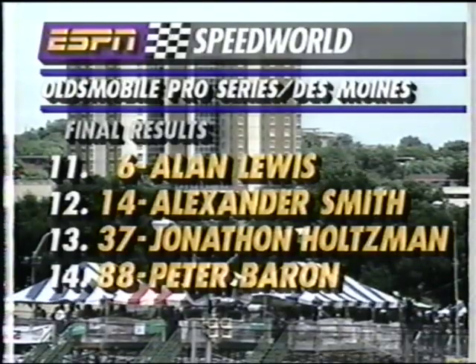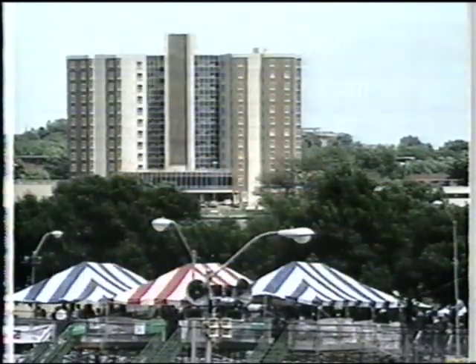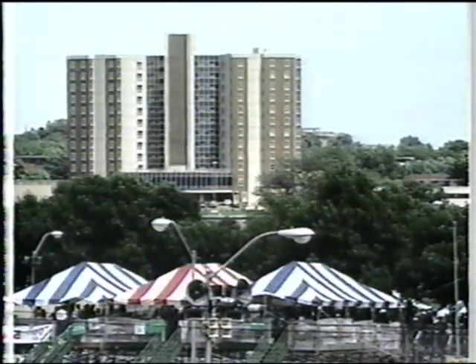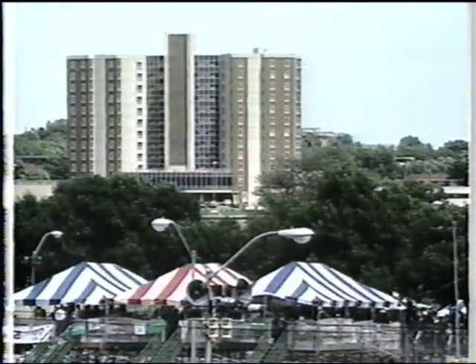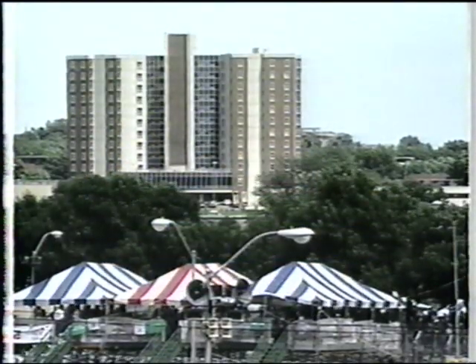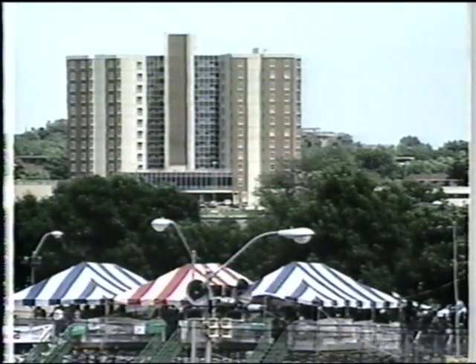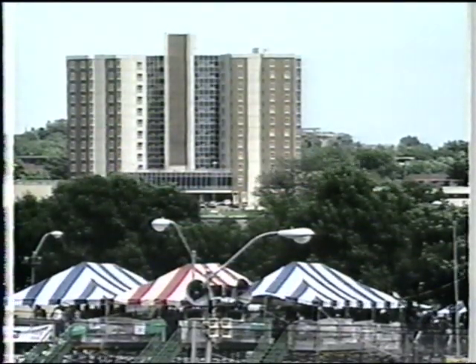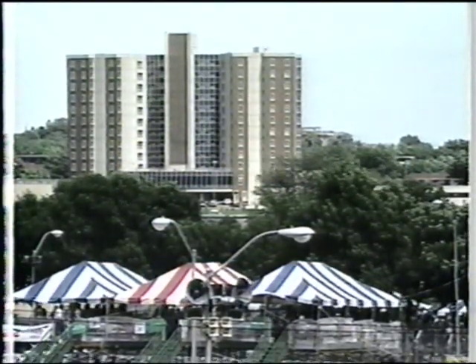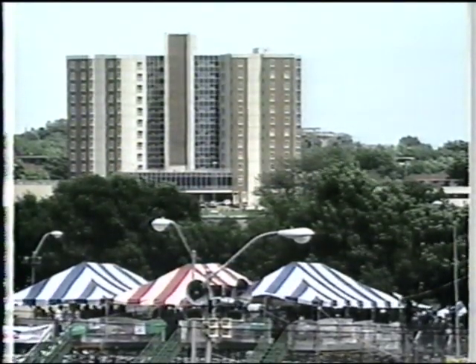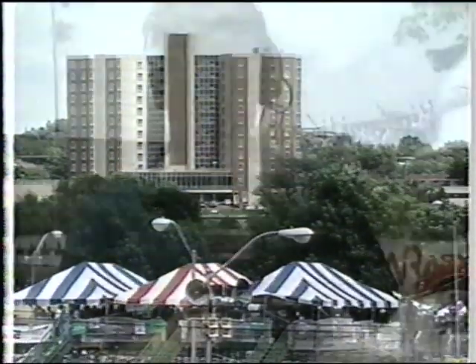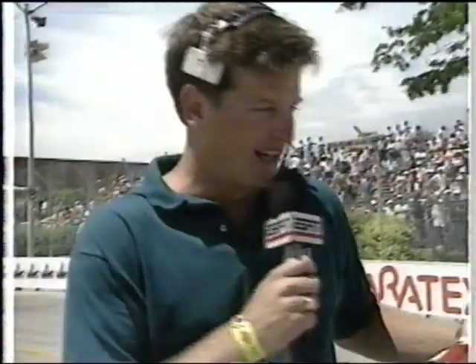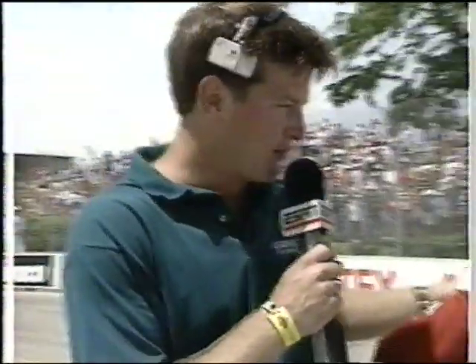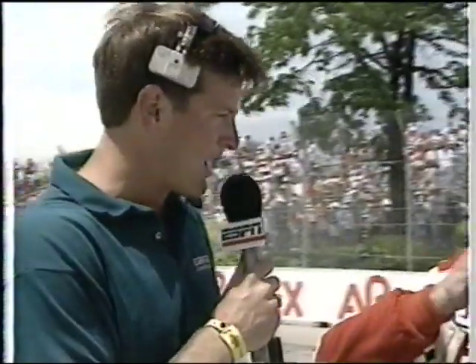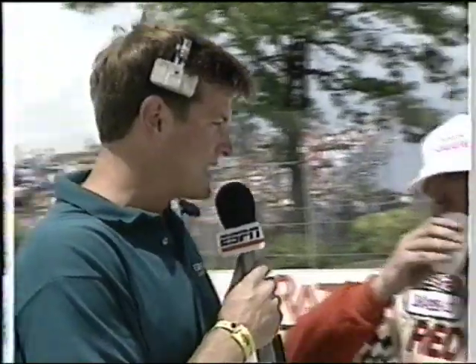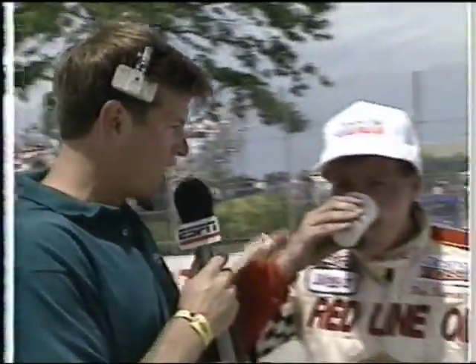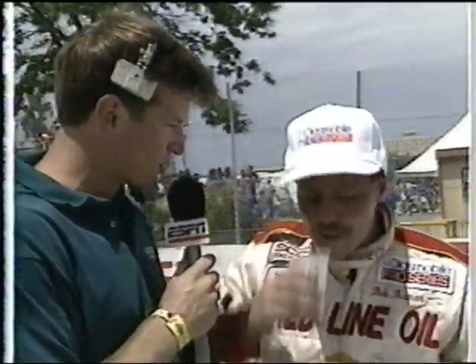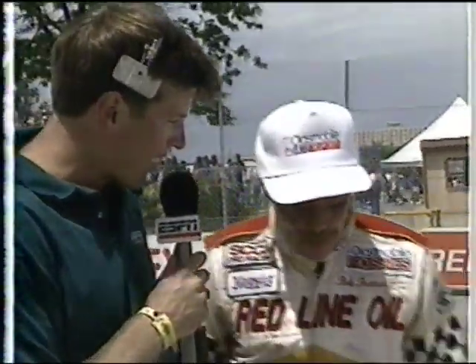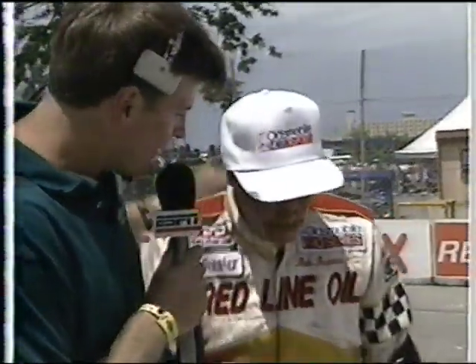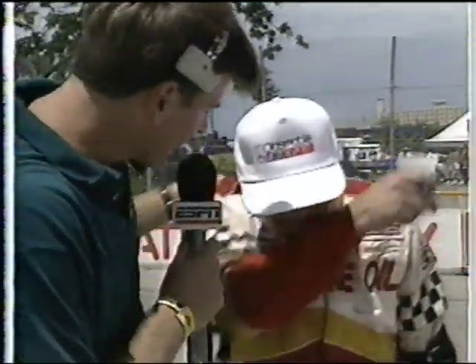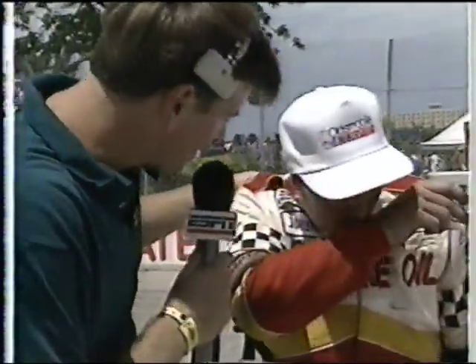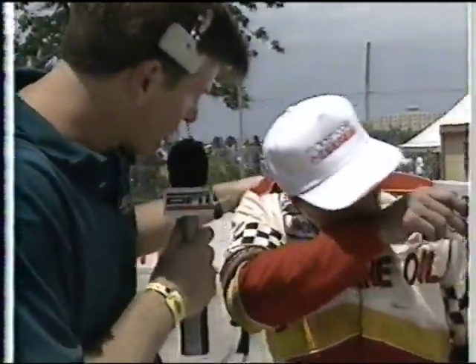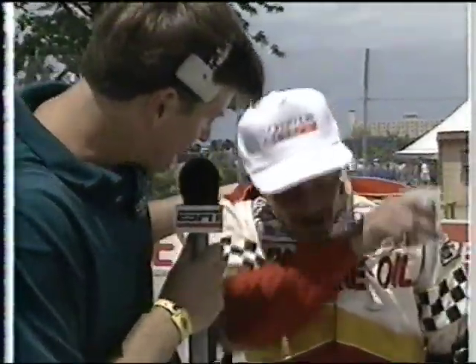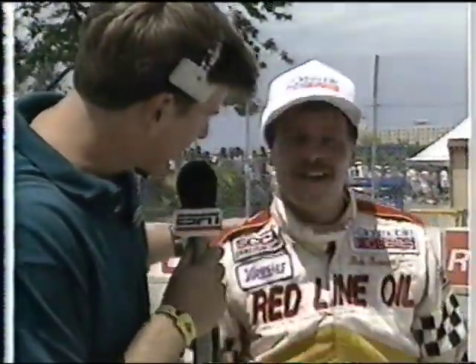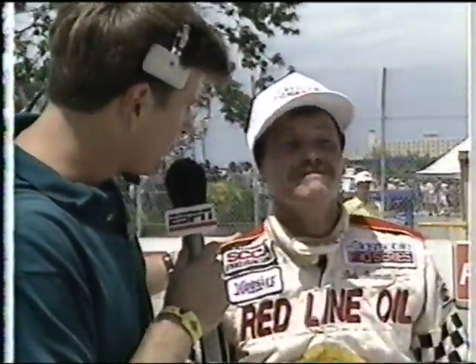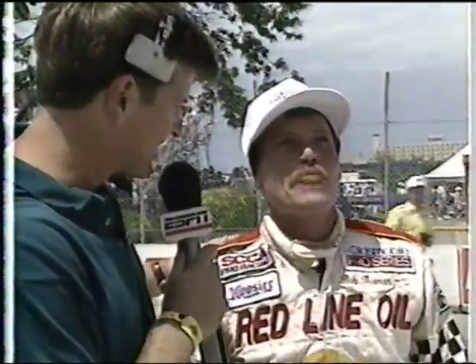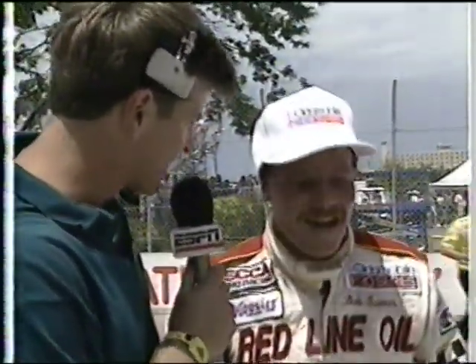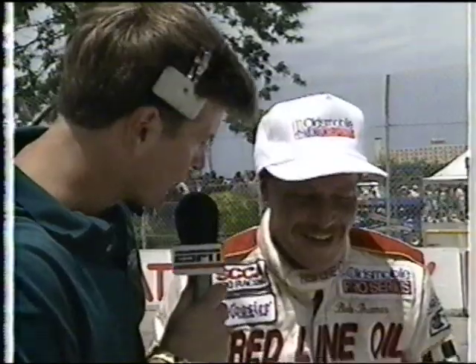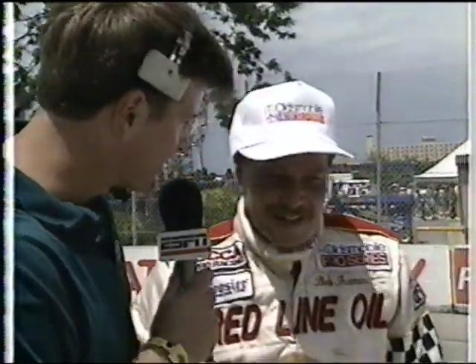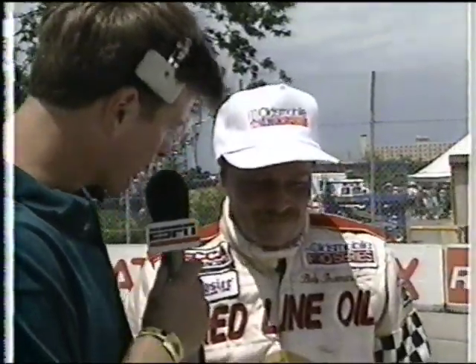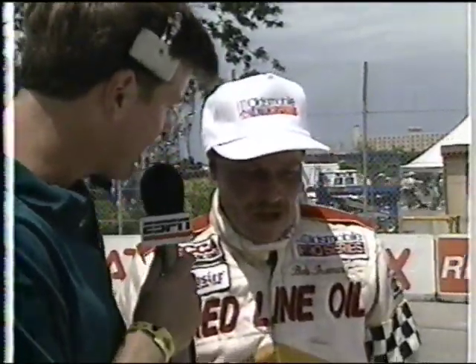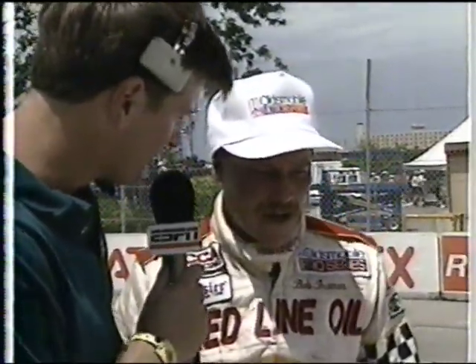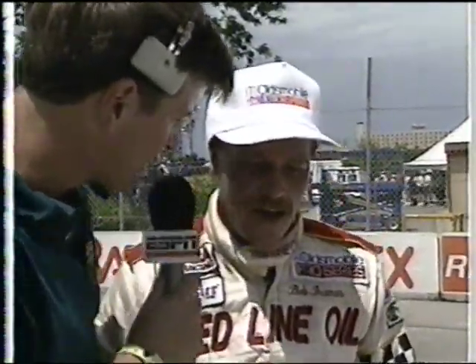Let's join Bart Kendall with the winner in Victory Circle. You're looking at Bob Thomas as he takes a well-deserved drink of water. Looked like he had the thing covered in the first half, and I guess that yellow flag is the last thing in the world you wanted to see. You really battled it out with Miller, didn't you?